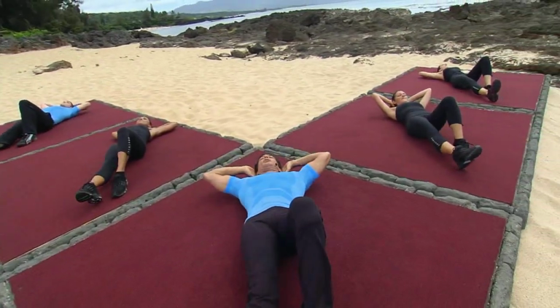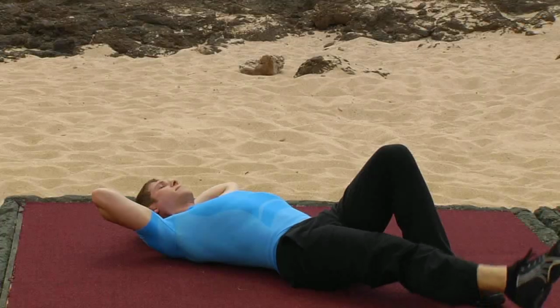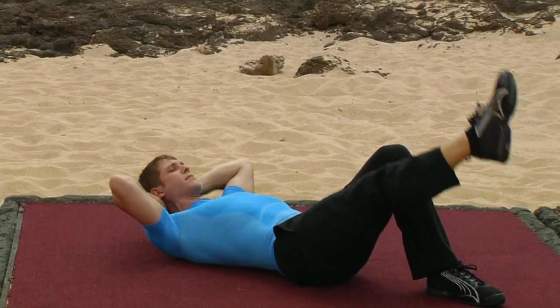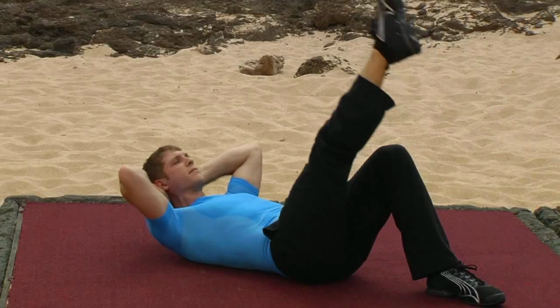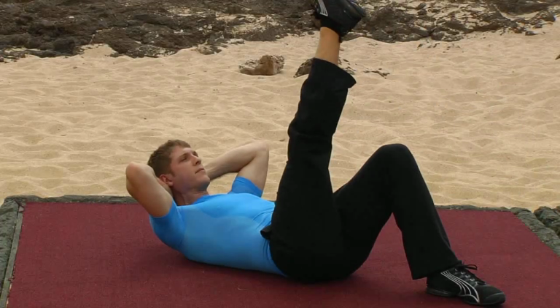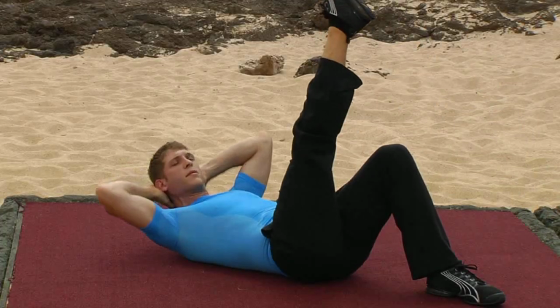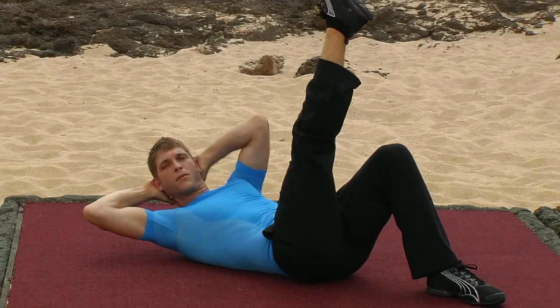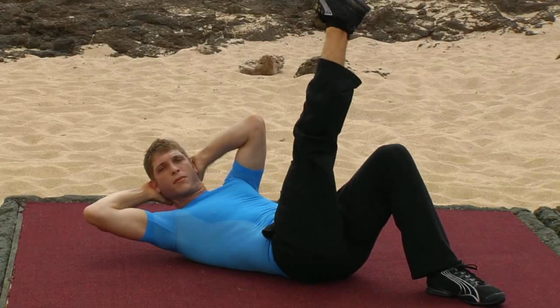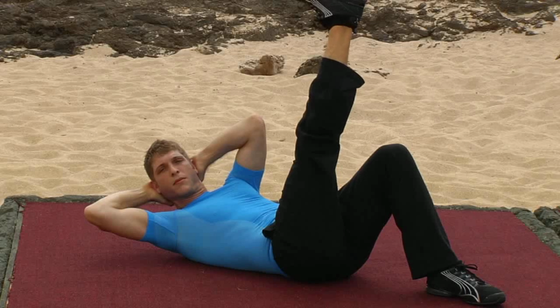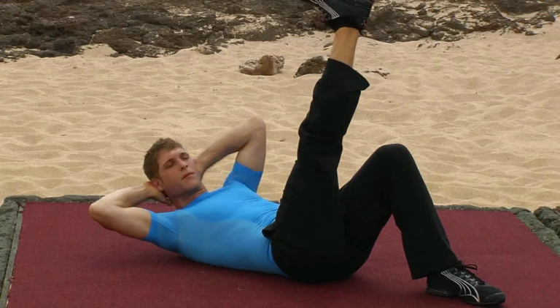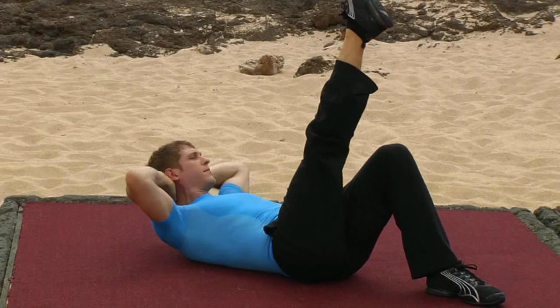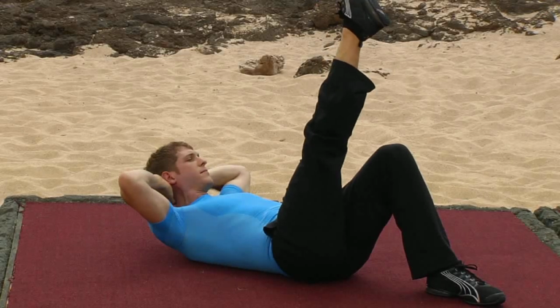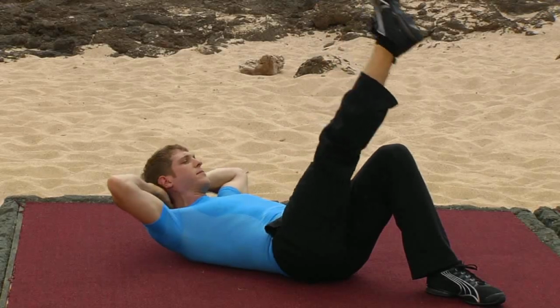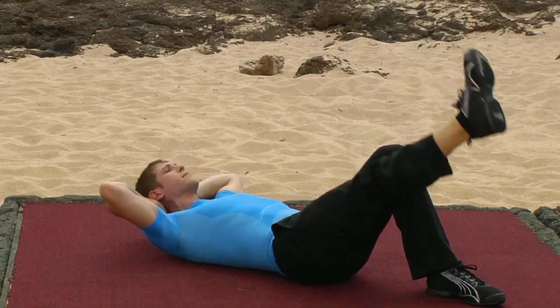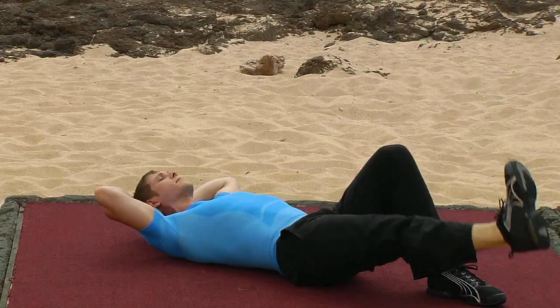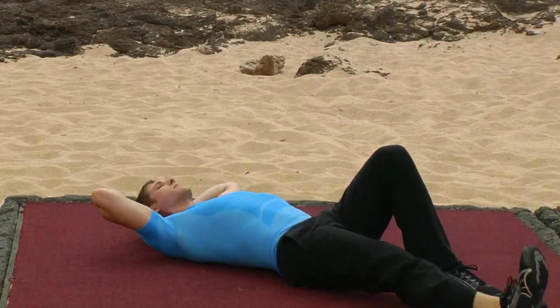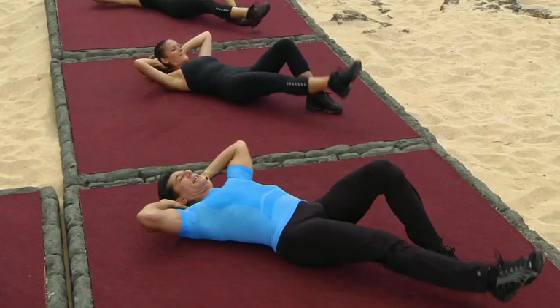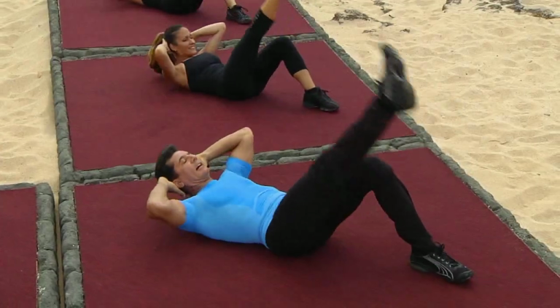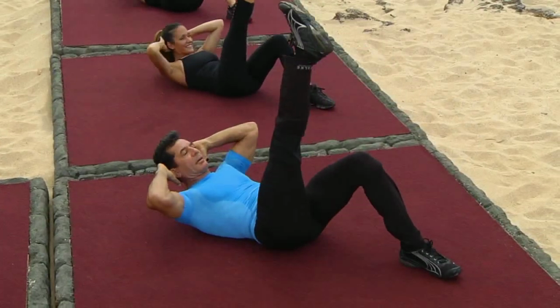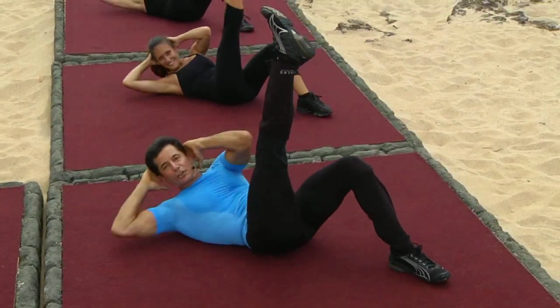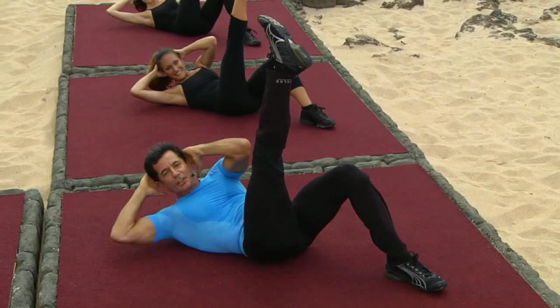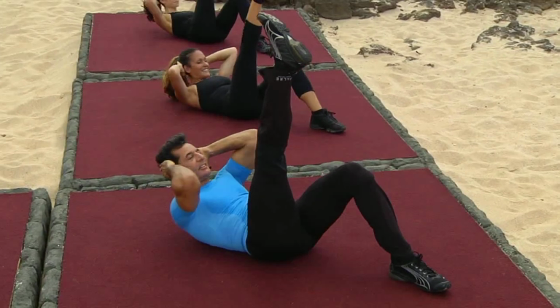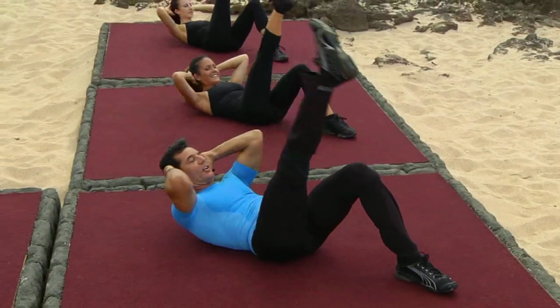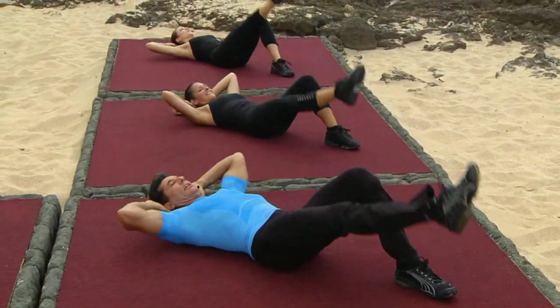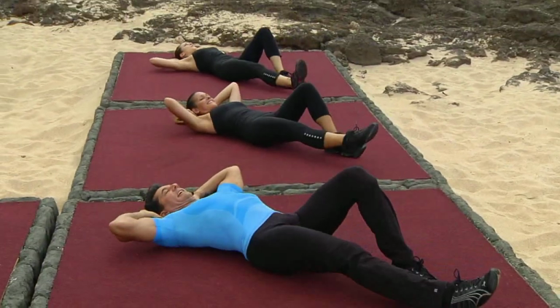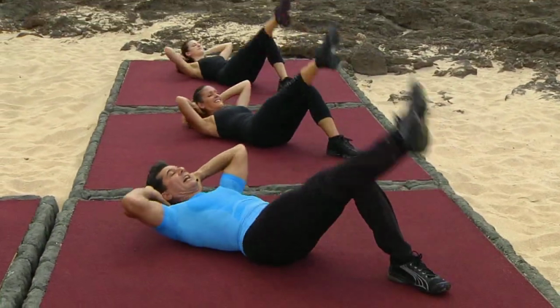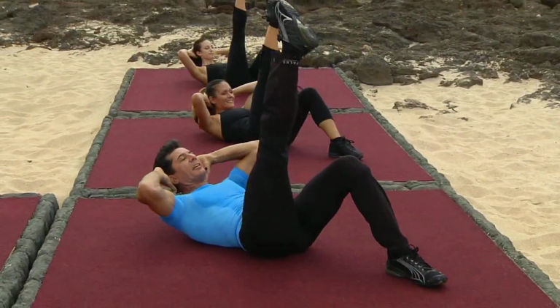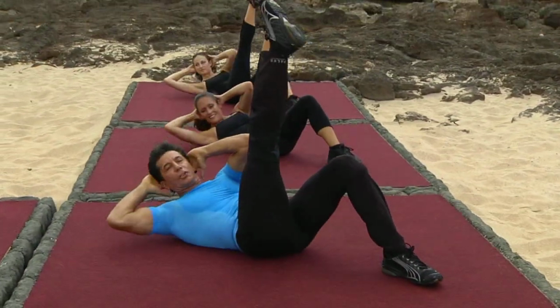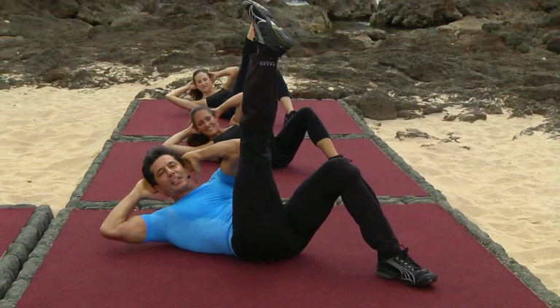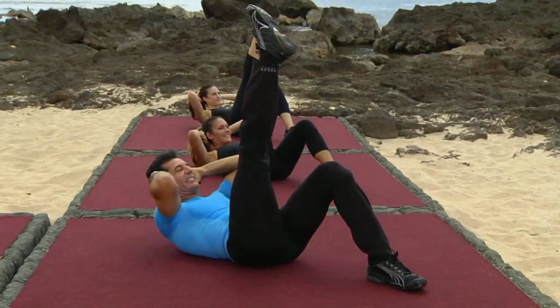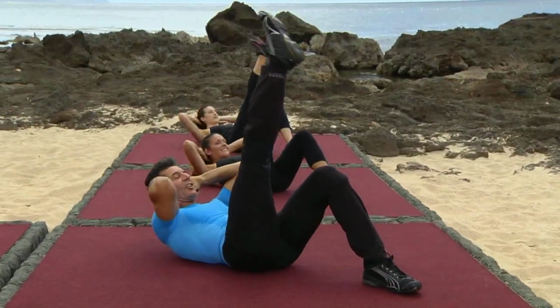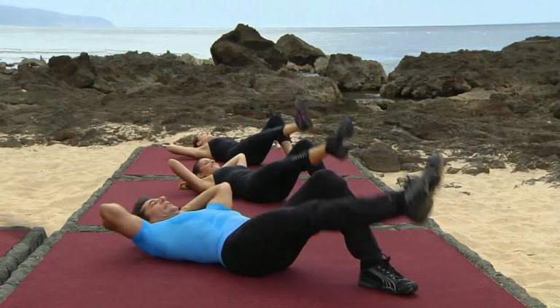One more time. Up on two. Turn into the obliques. Center. Now do it in singles right here. Up. Turn. Center. Release. Again. Up. Turn. Center. Release.